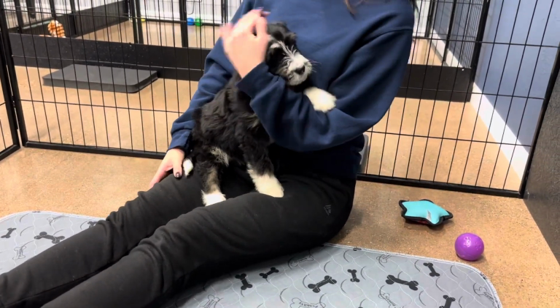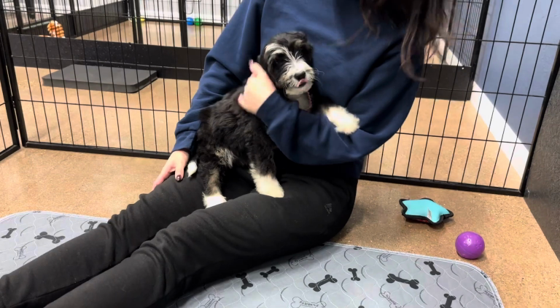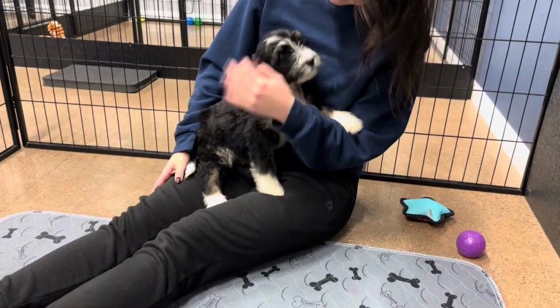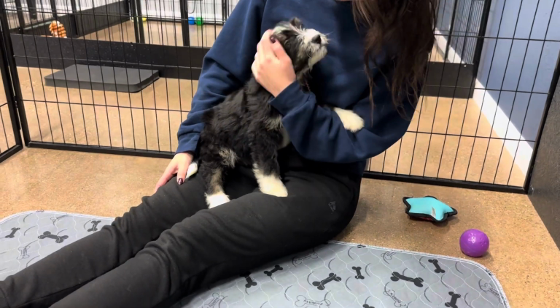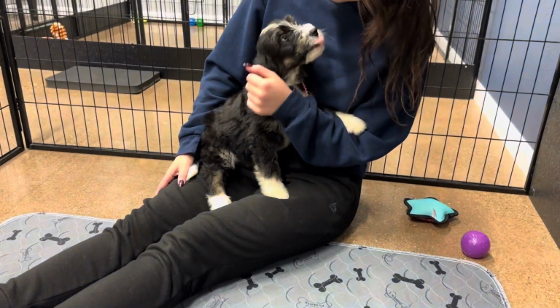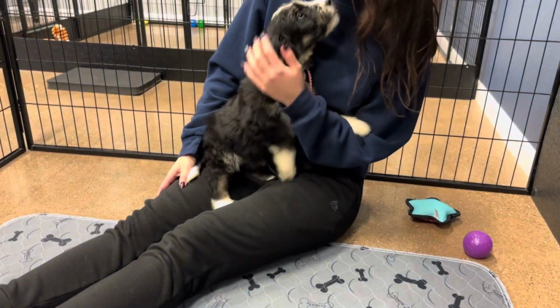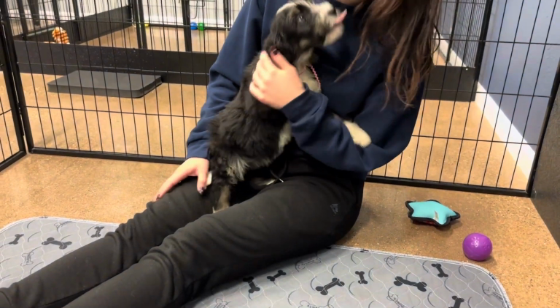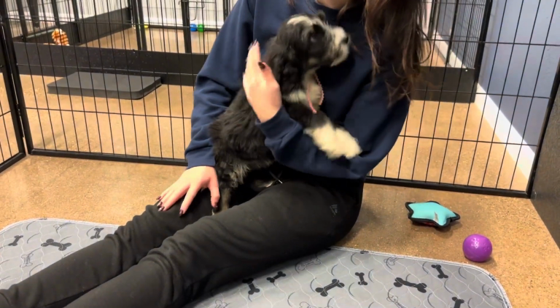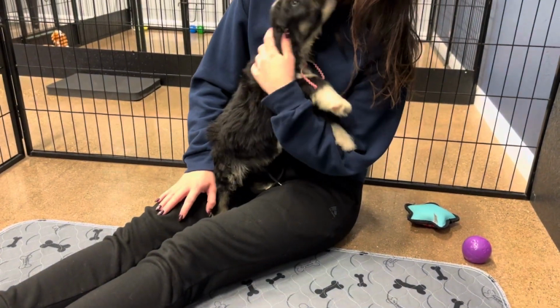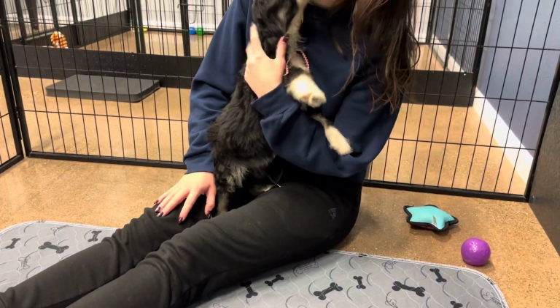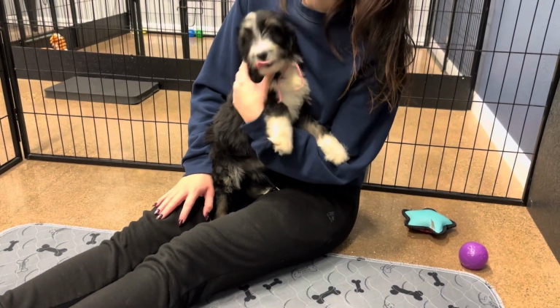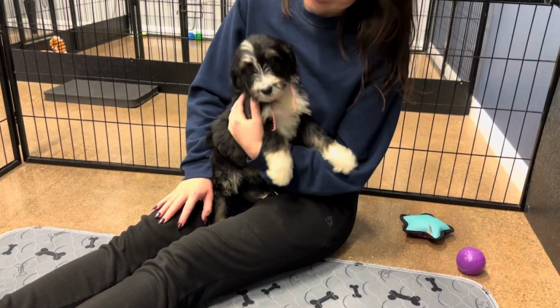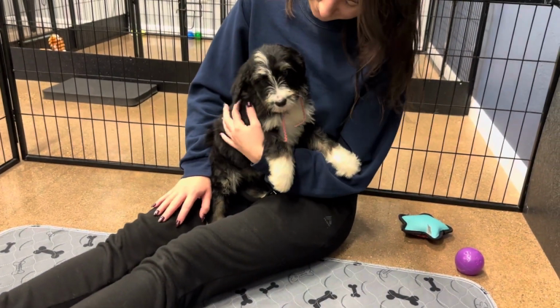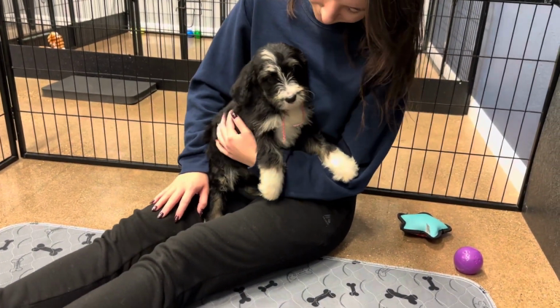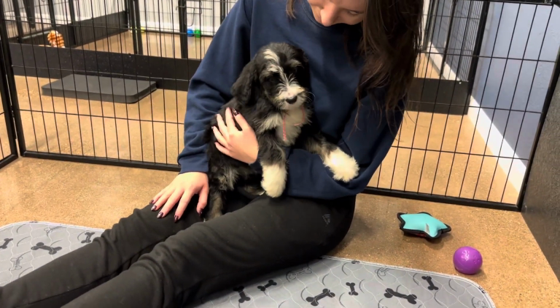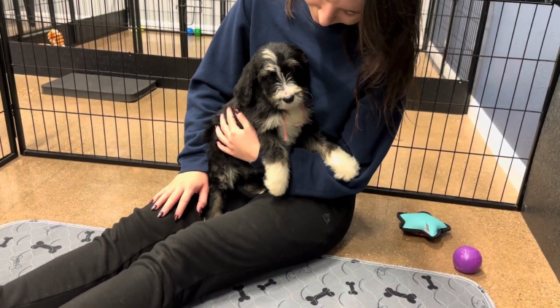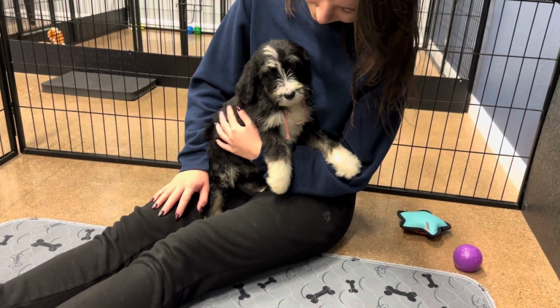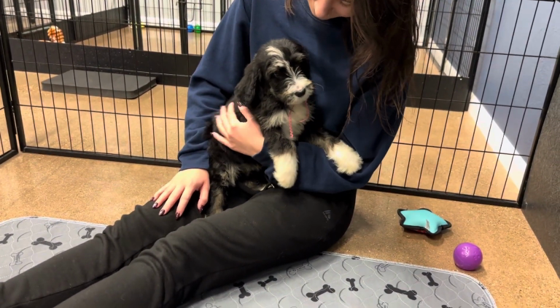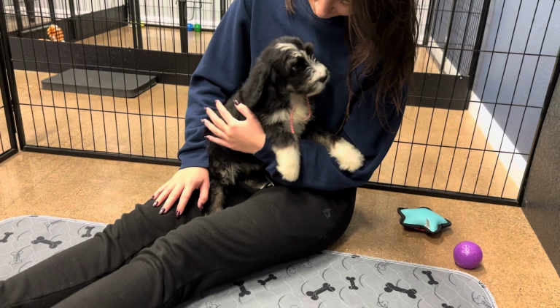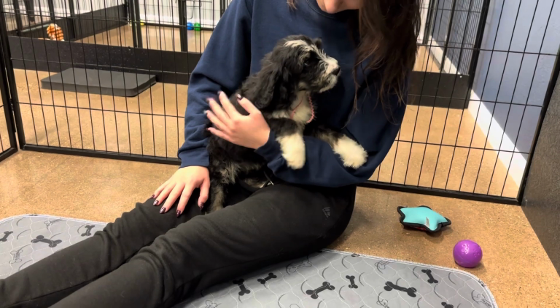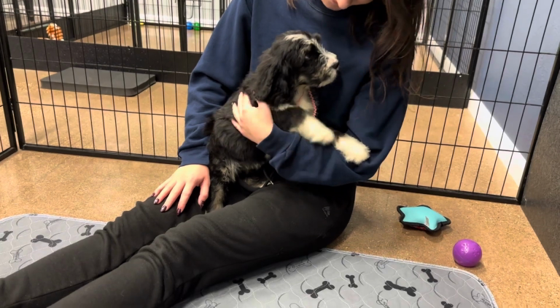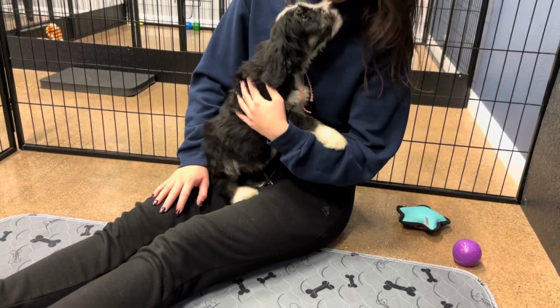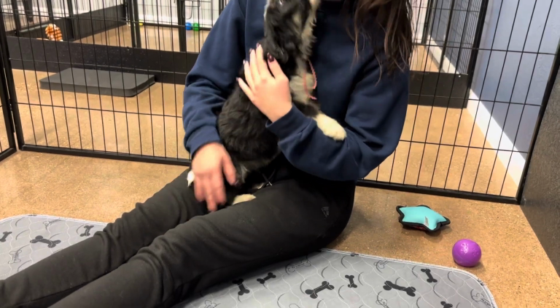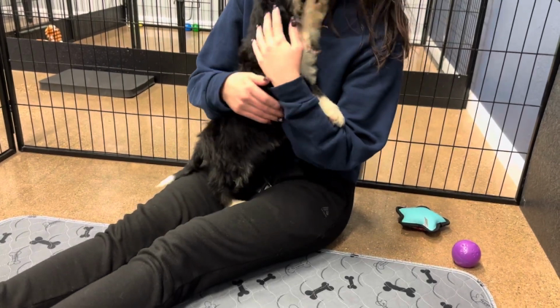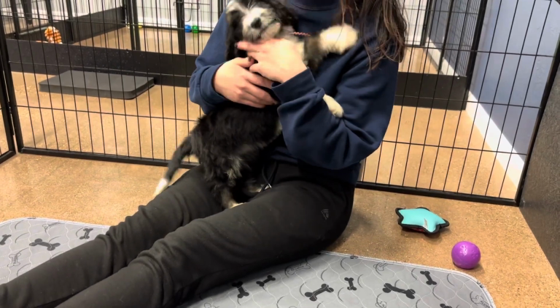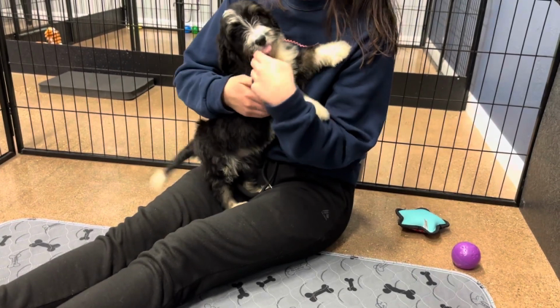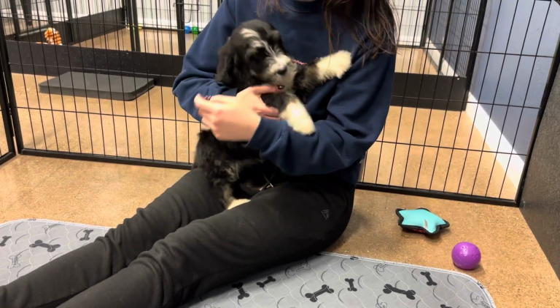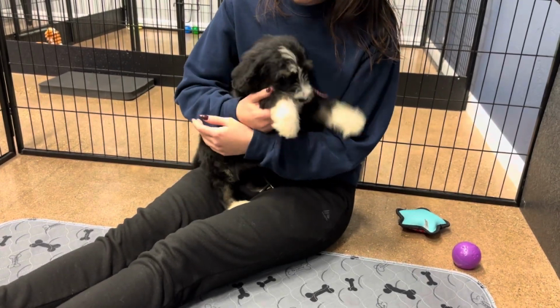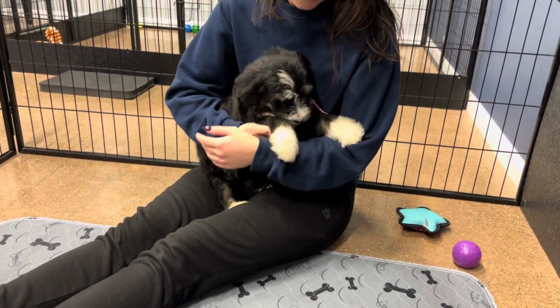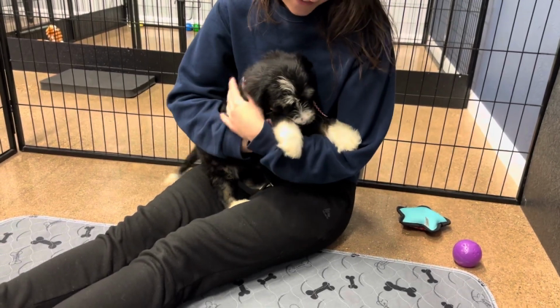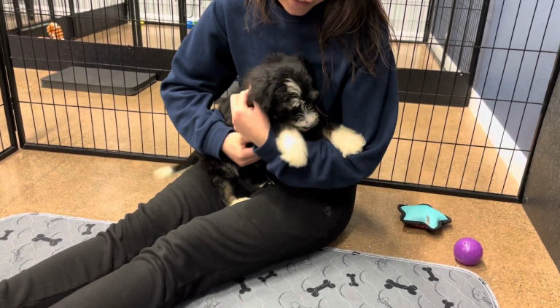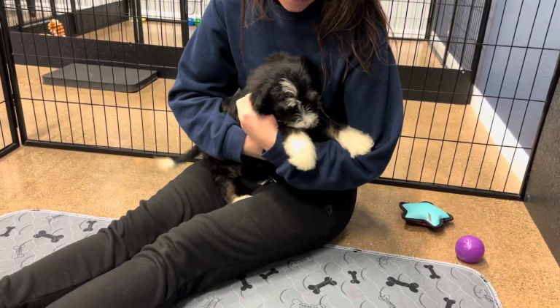Is that all you want? Hi, whatcha doin'? Oh my goodness. She's a lover.